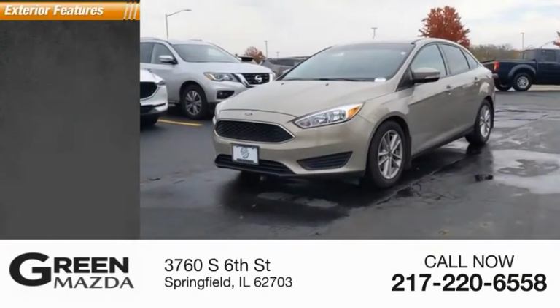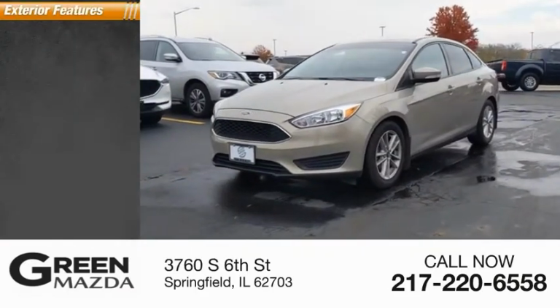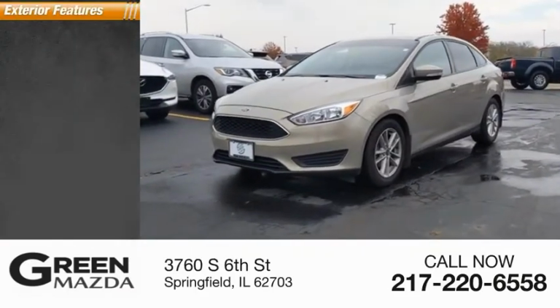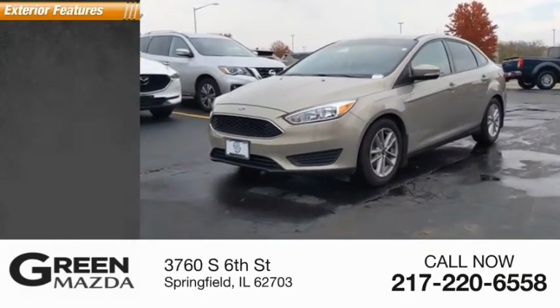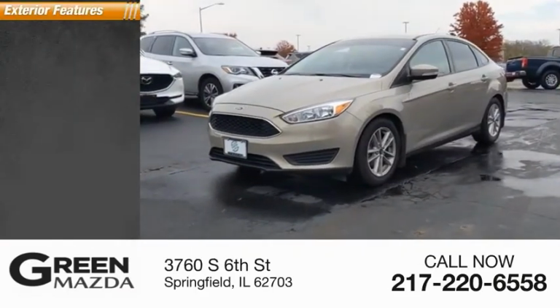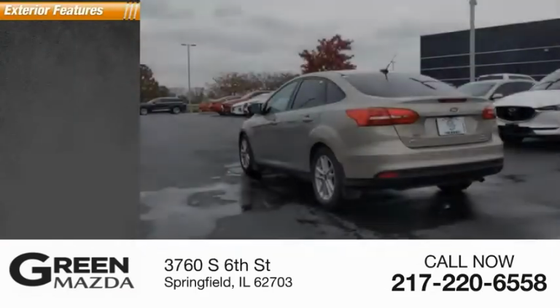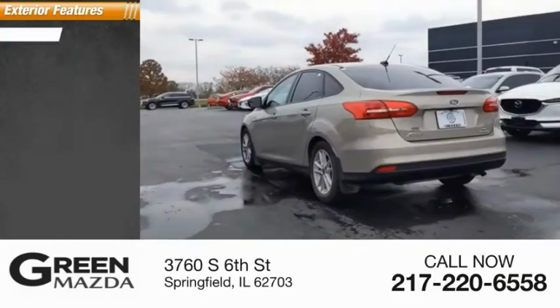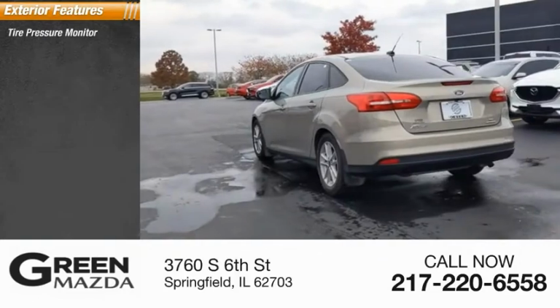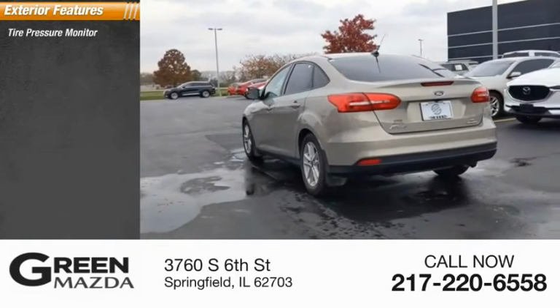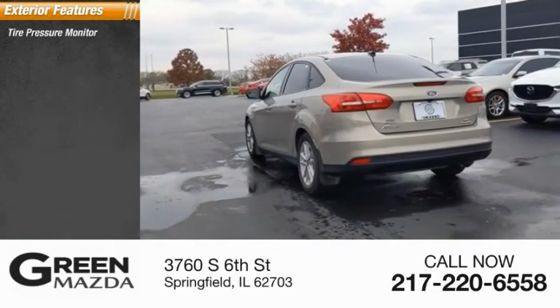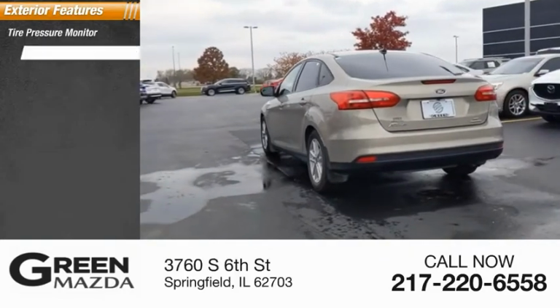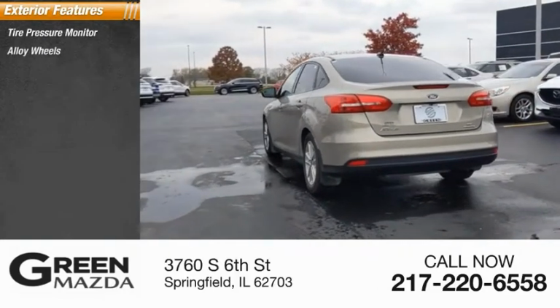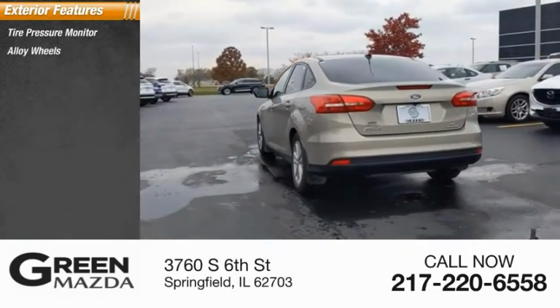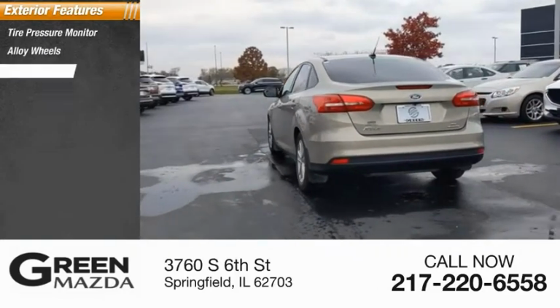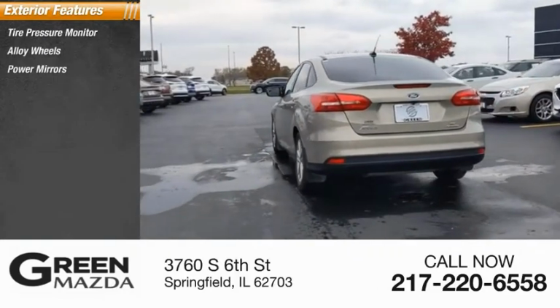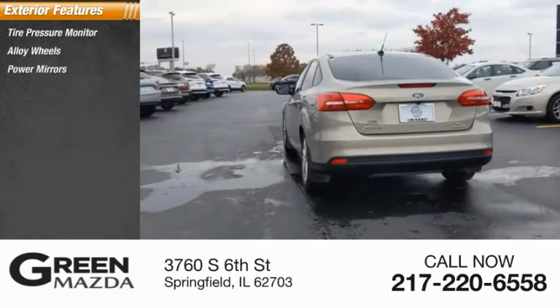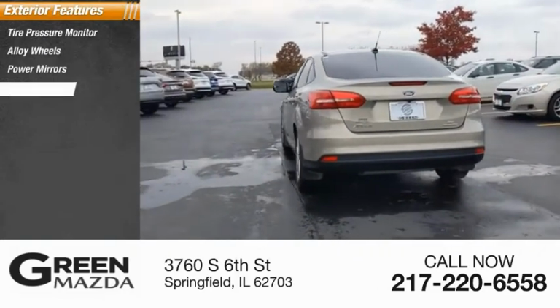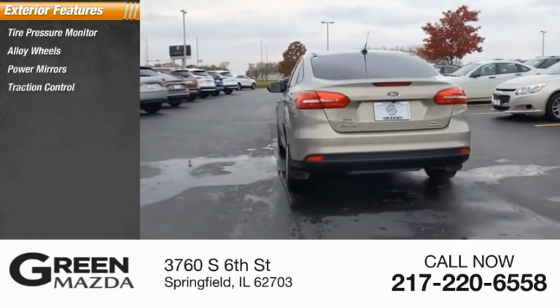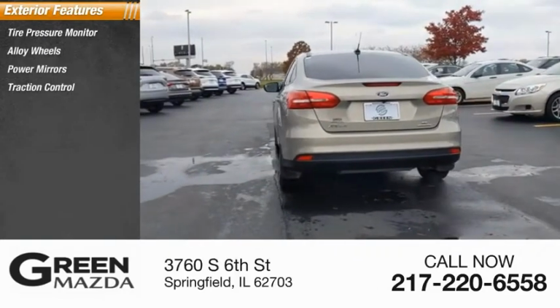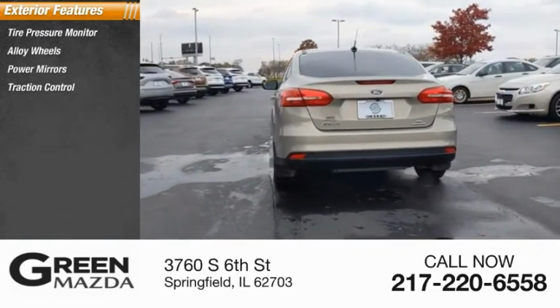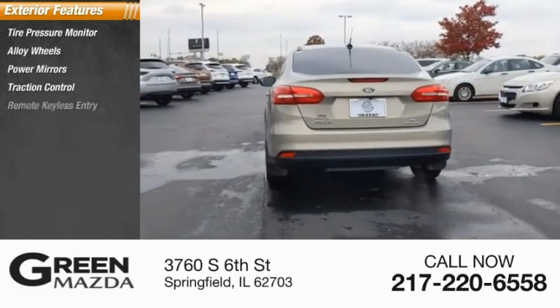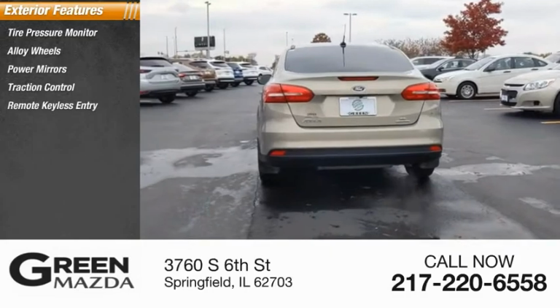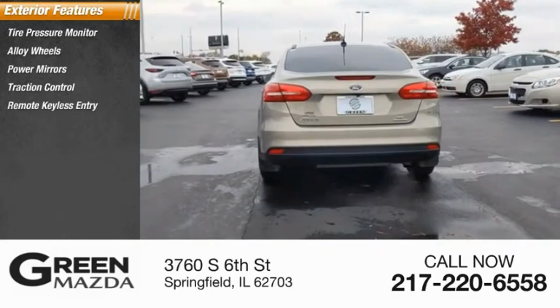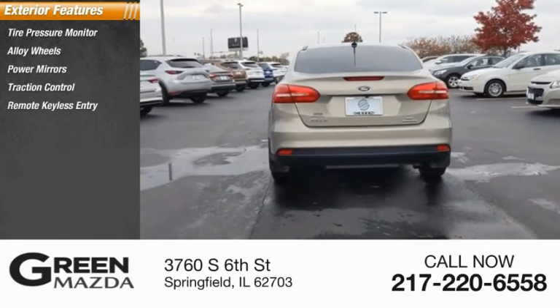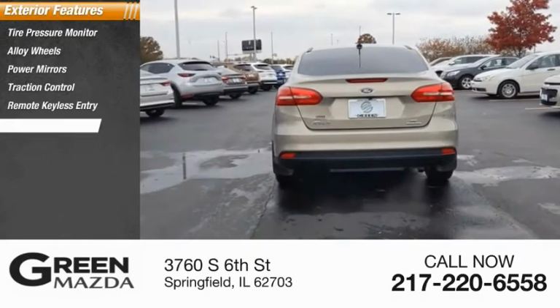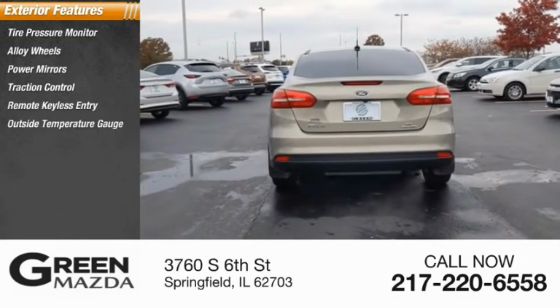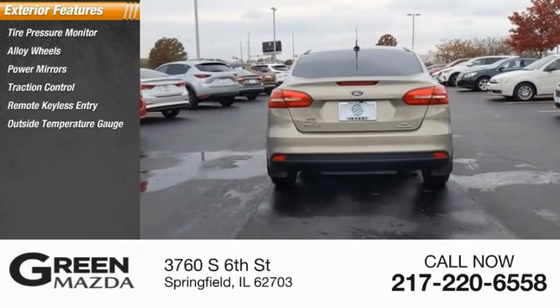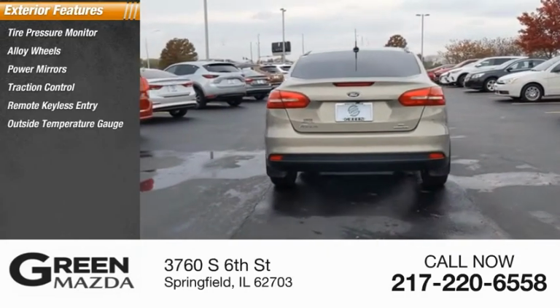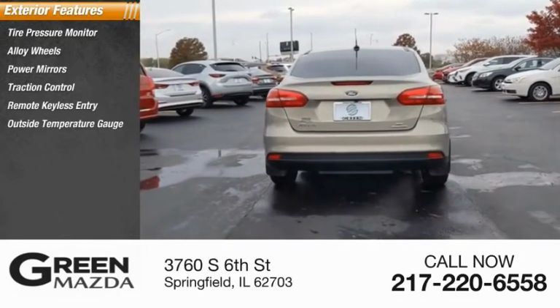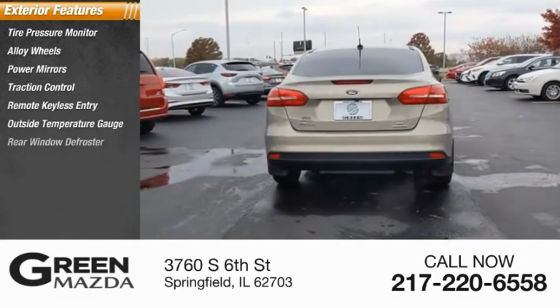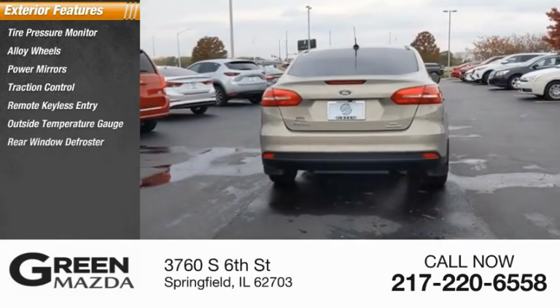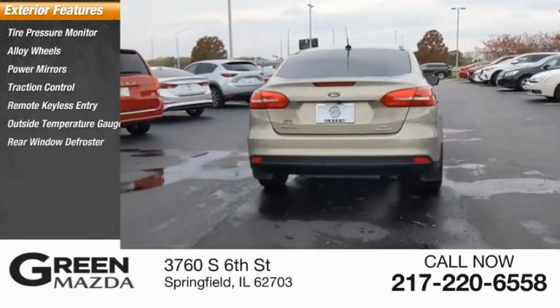Here are some of this vehicle's great options: tire pressure monitor, alloy wheels, power mirrors, traction control, remote keyless entry, outside temperature gauge, and rear window defroster.